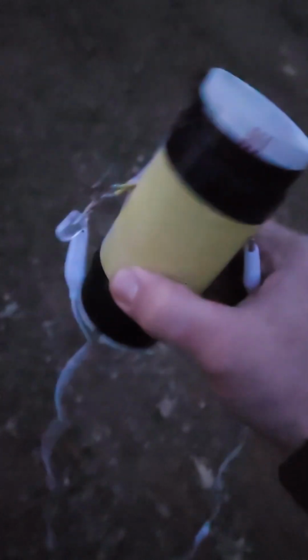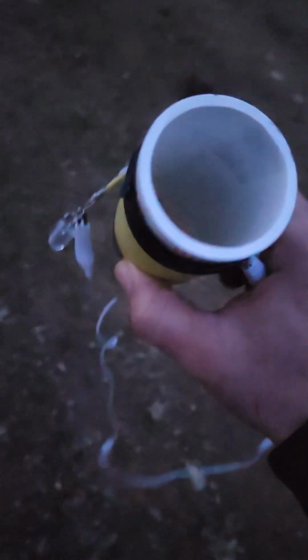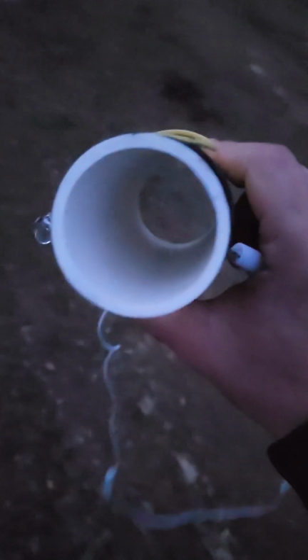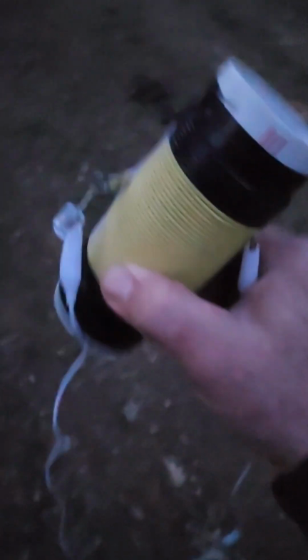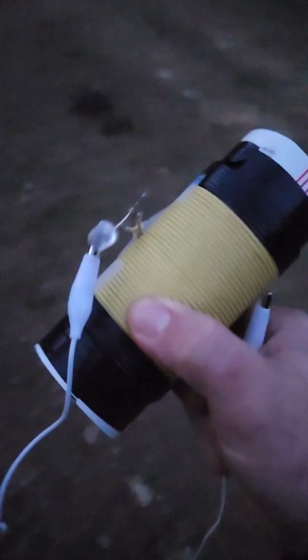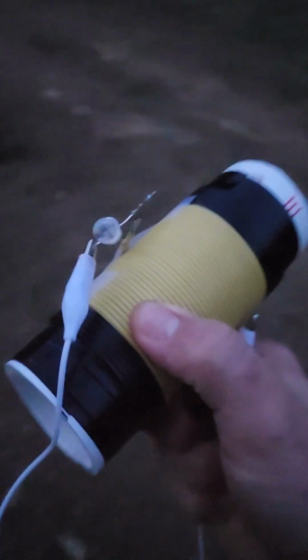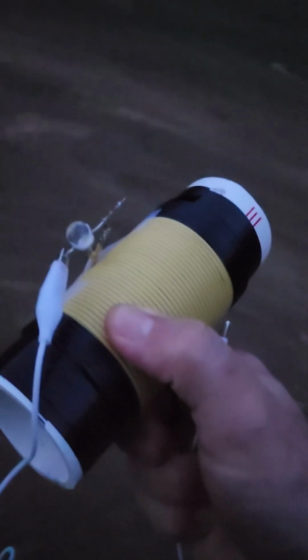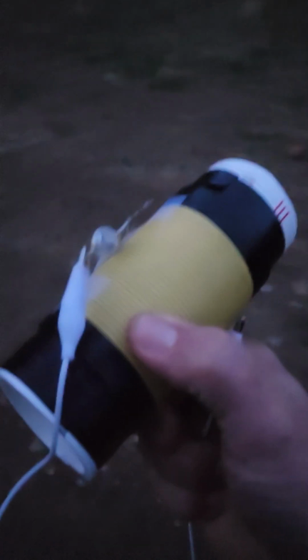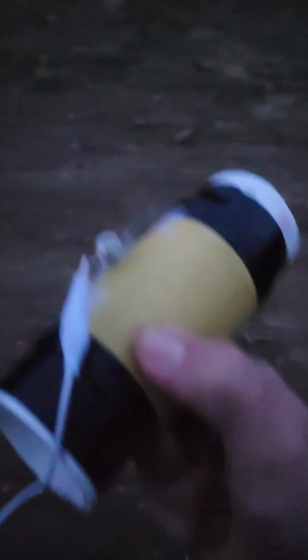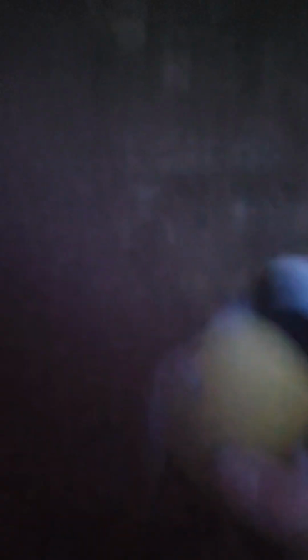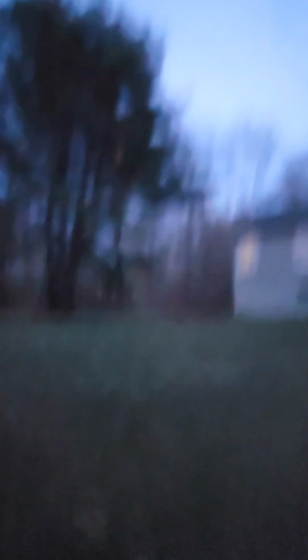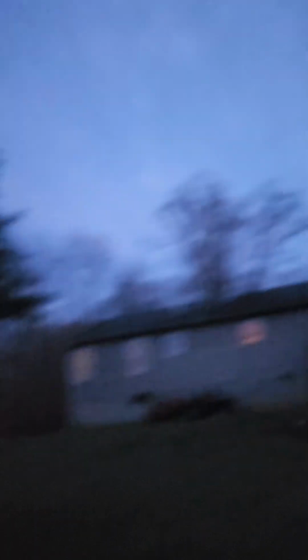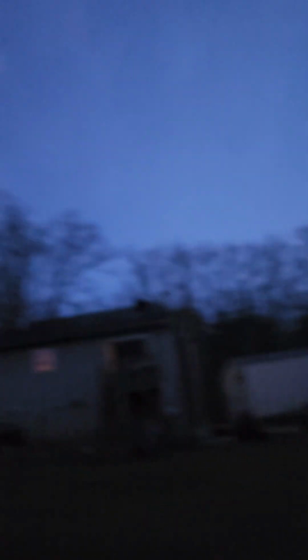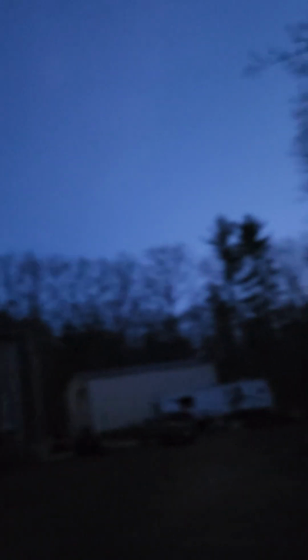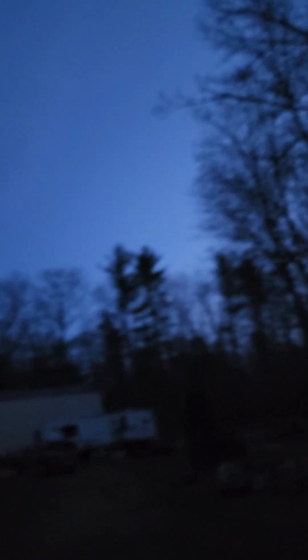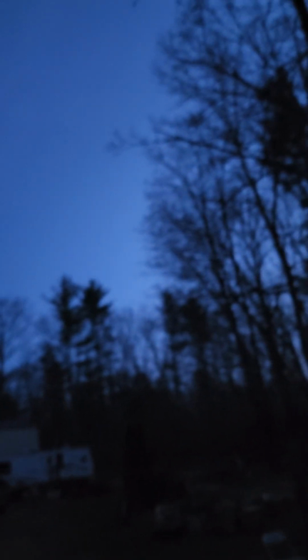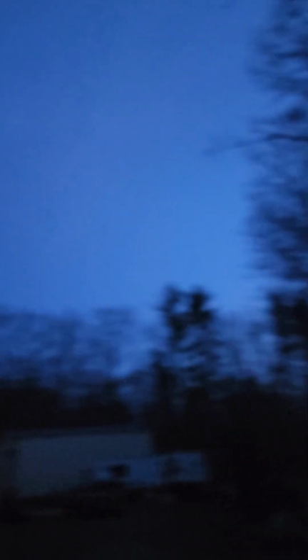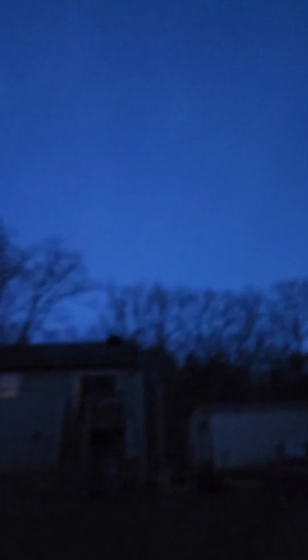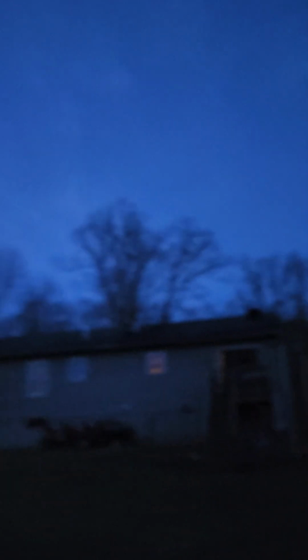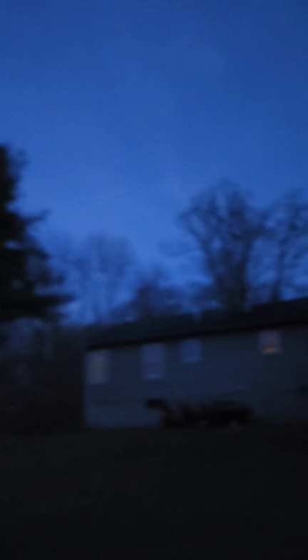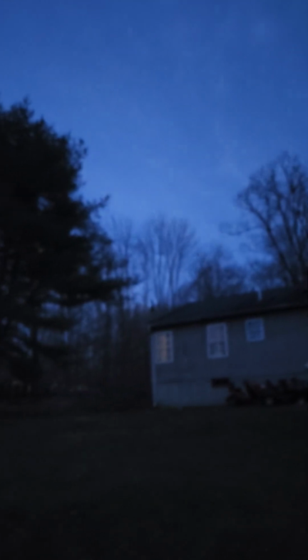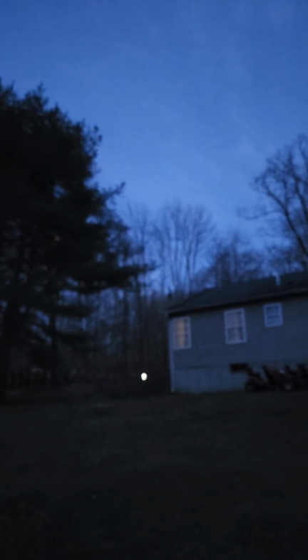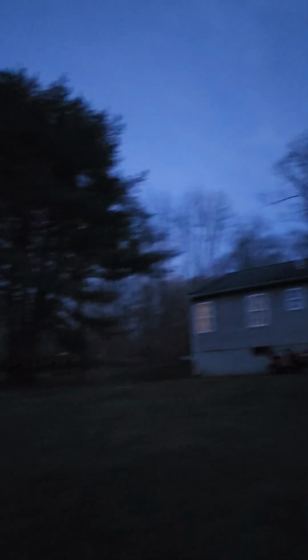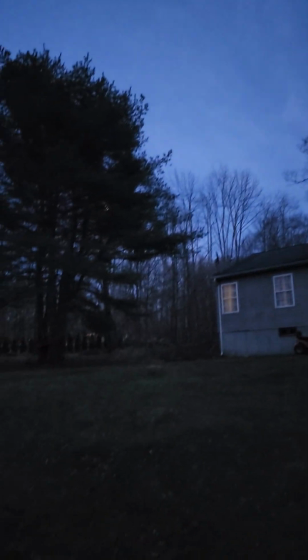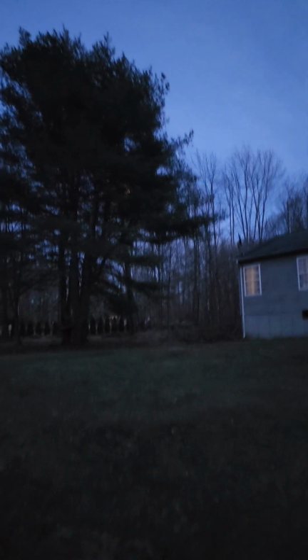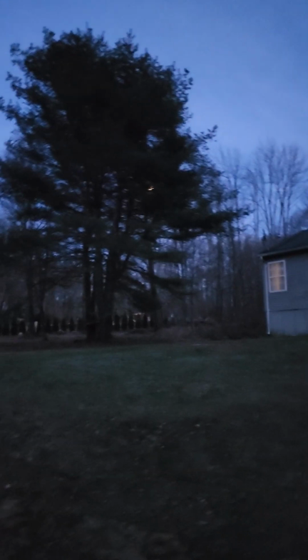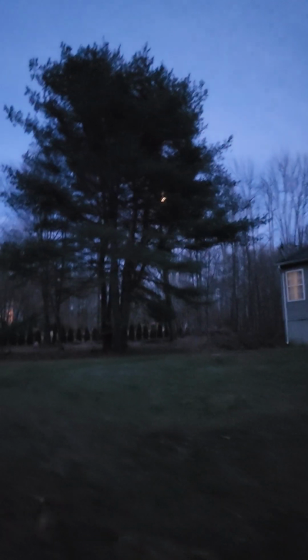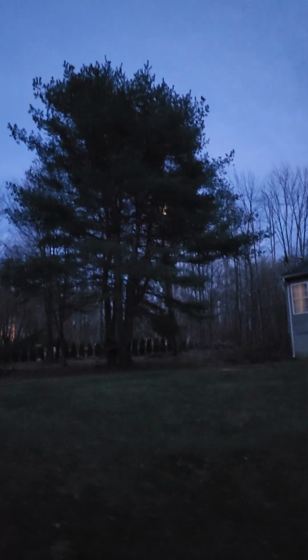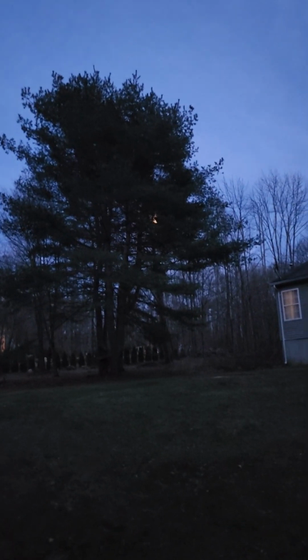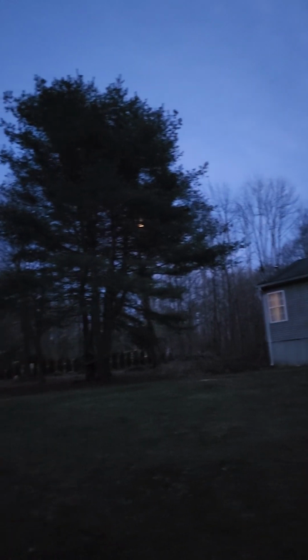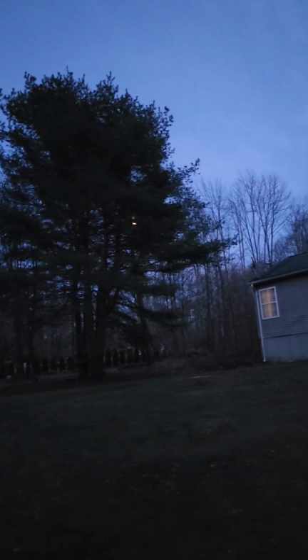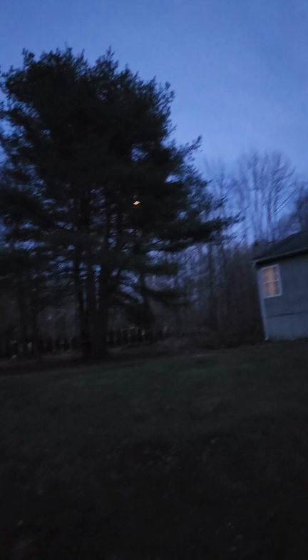I suppose this is the best time to show it, right when it's about twilight like this and the sun is setting and the moon is very bright. The moon is back there — you can see it behind the tree.